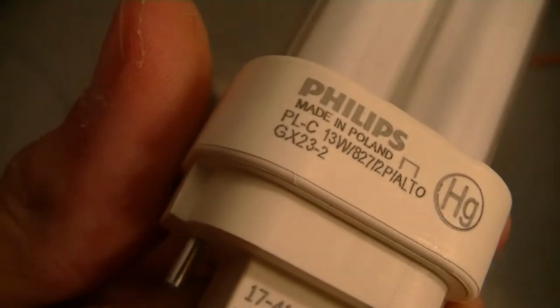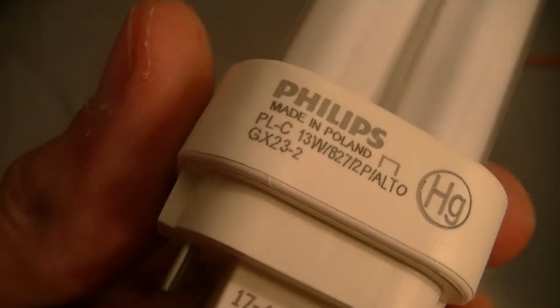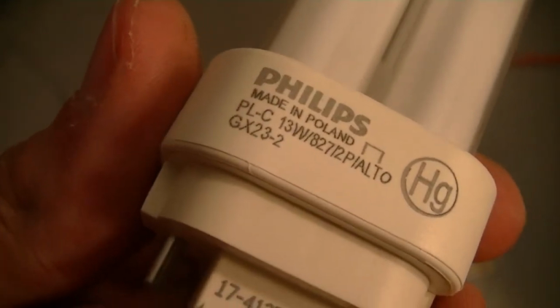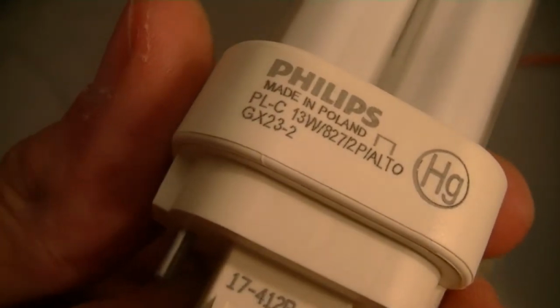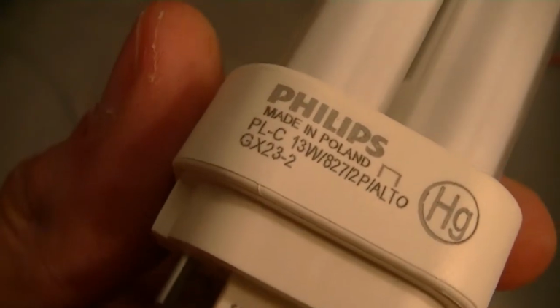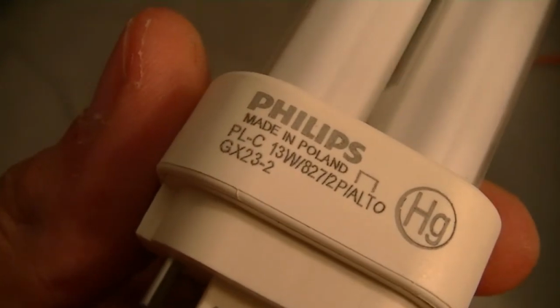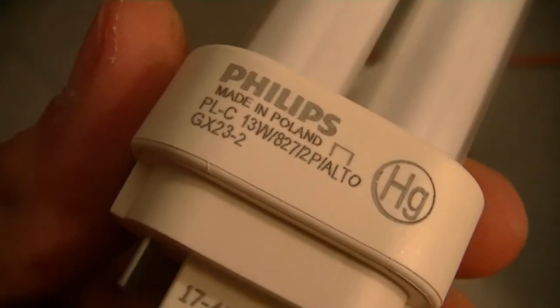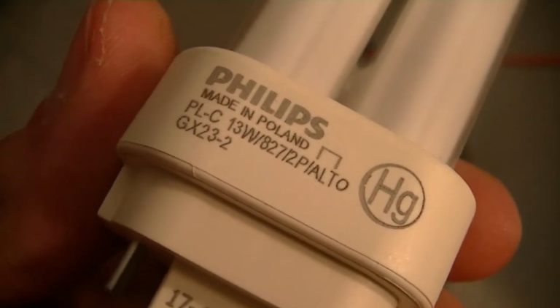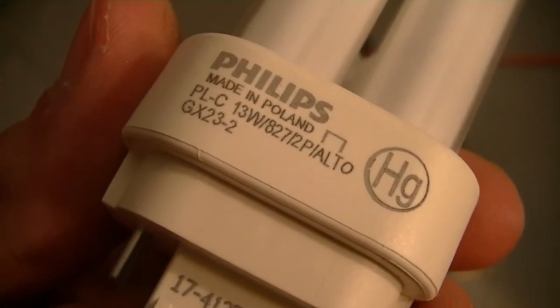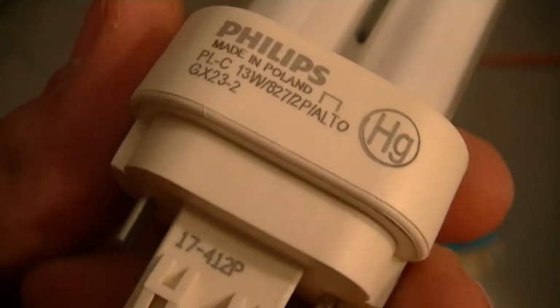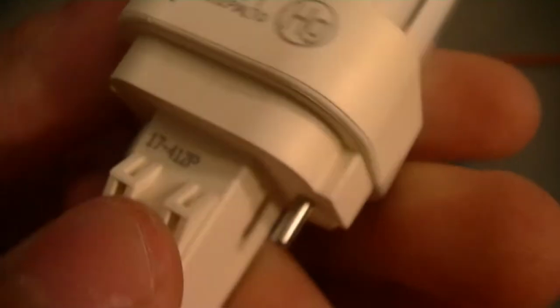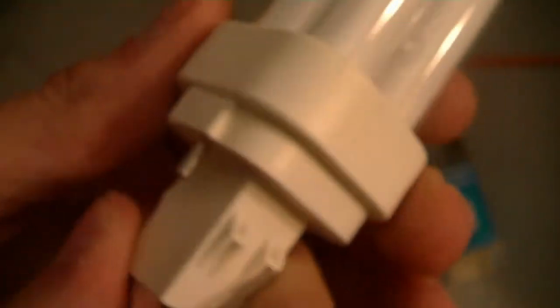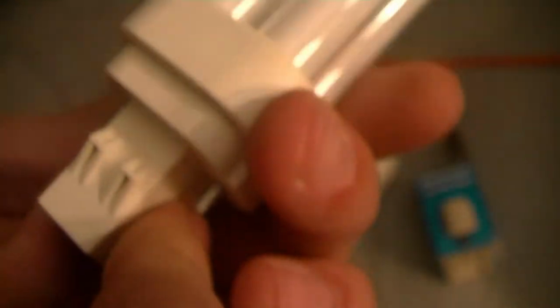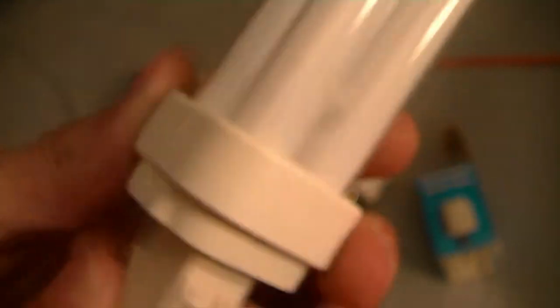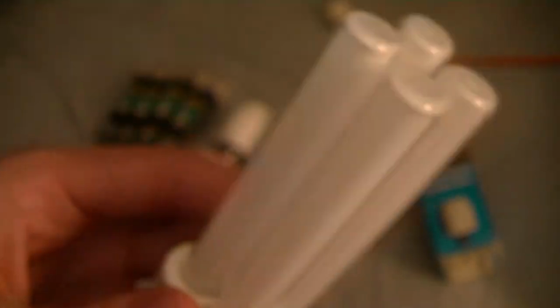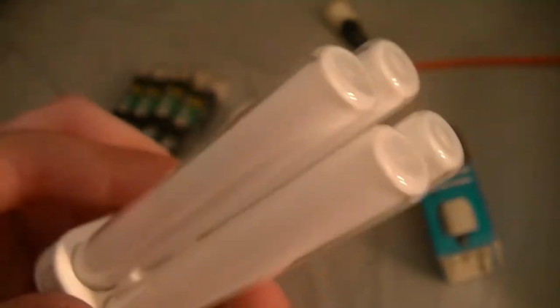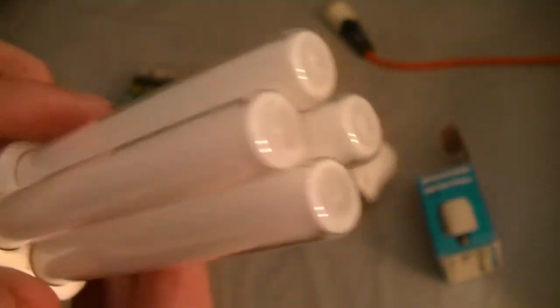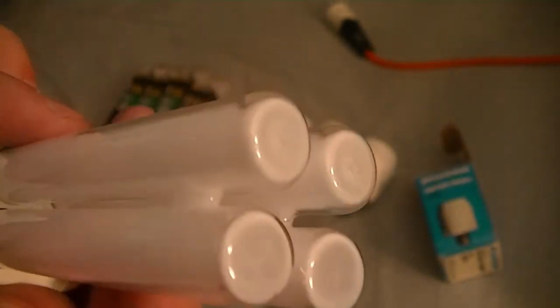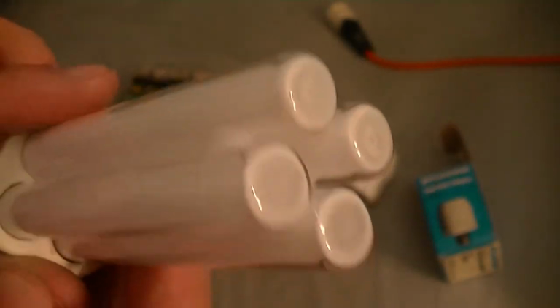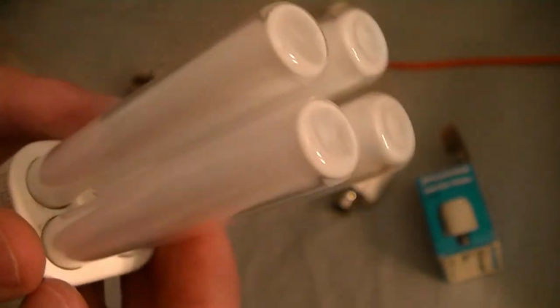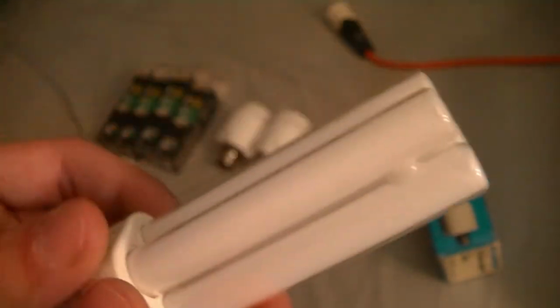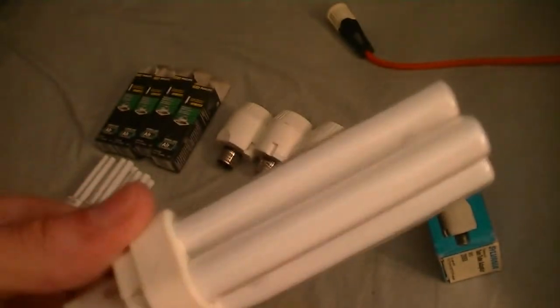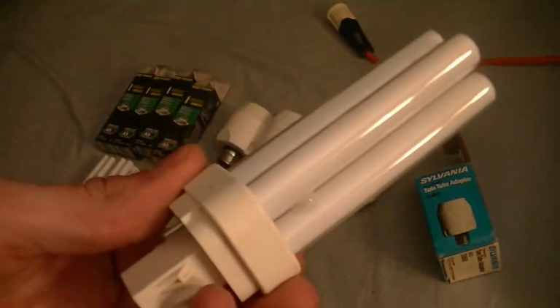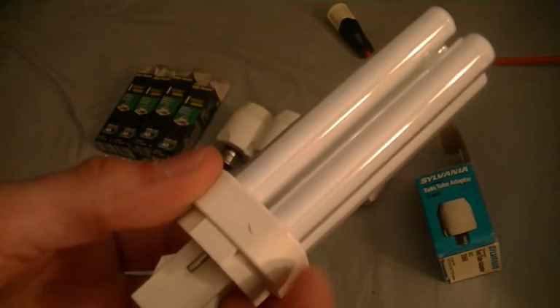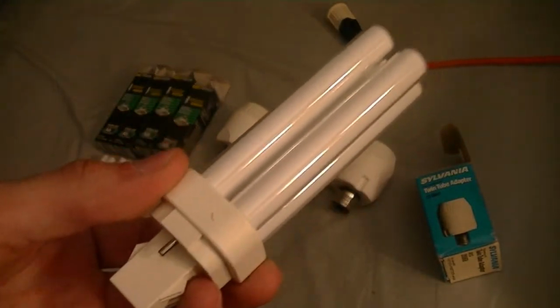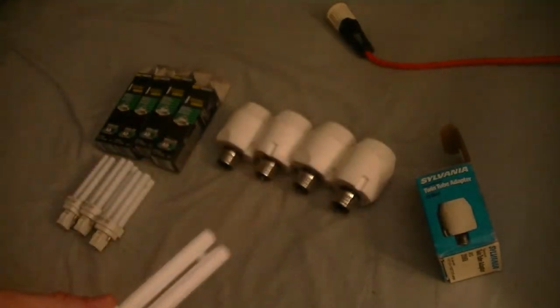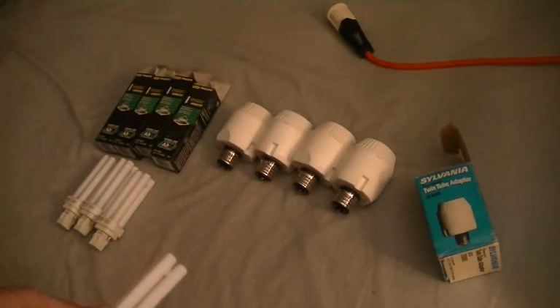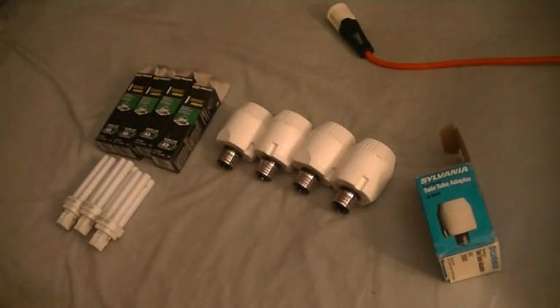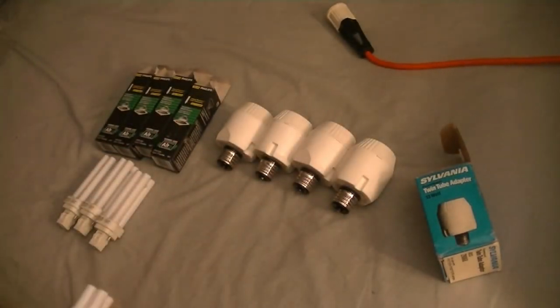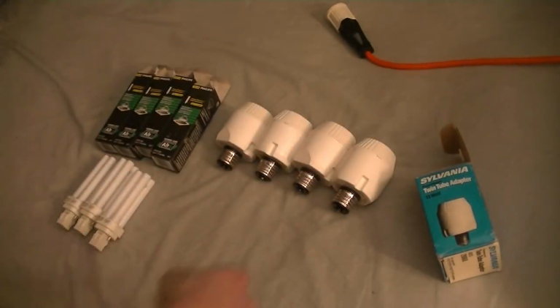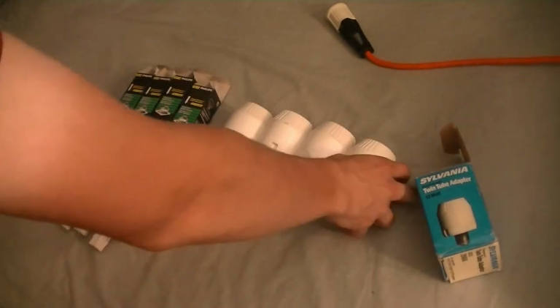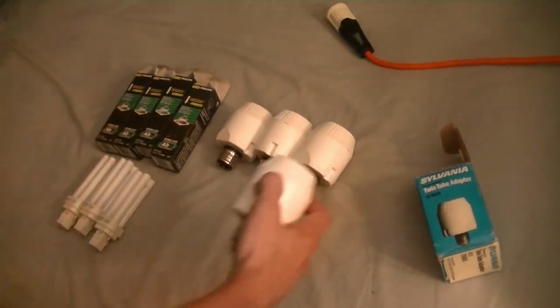PLC 13 watt, 2700 Kelvins for anybody who's interested. Yeah, this is about to get good. And it just snaps in like nothing — real nice. So I'll put them all together and then shut the lights real quick for a test run.